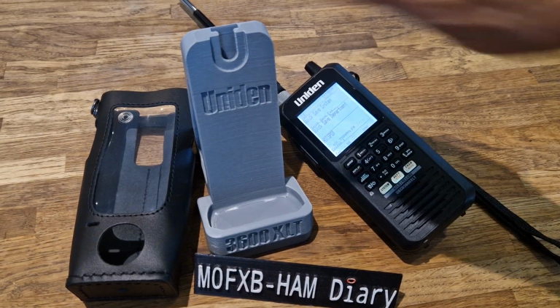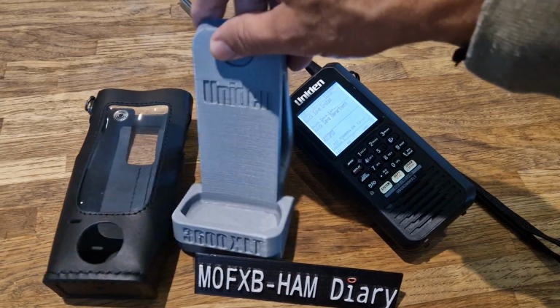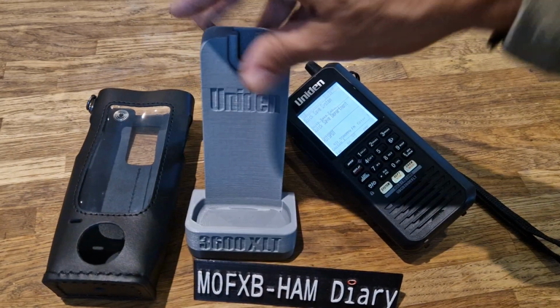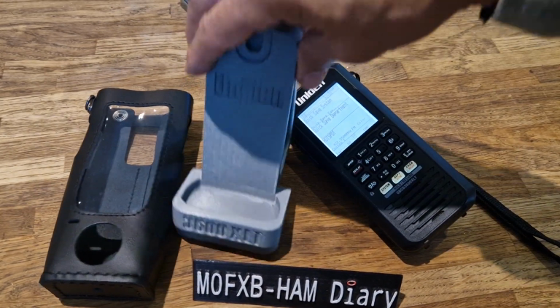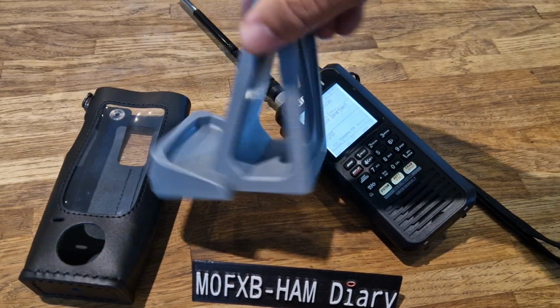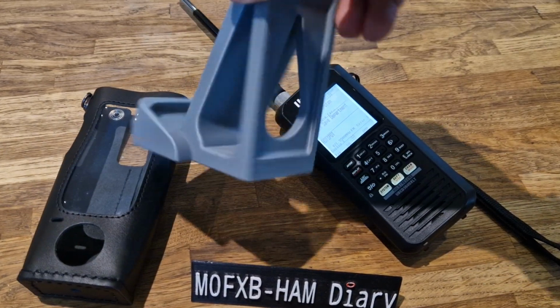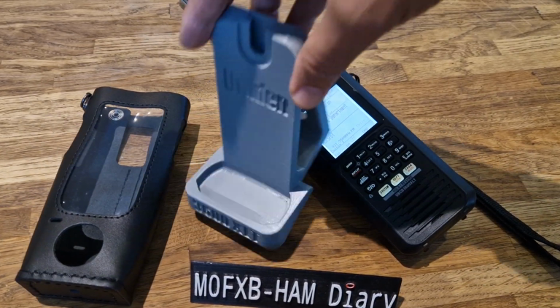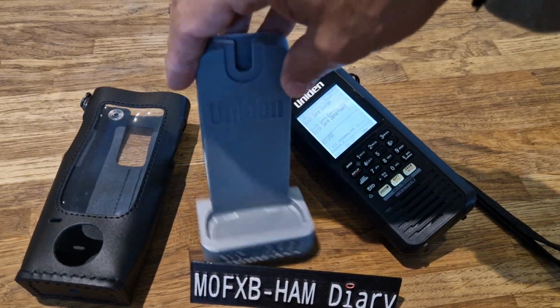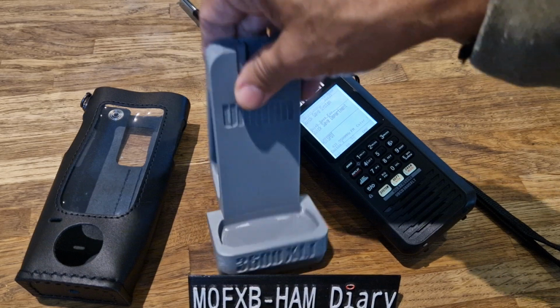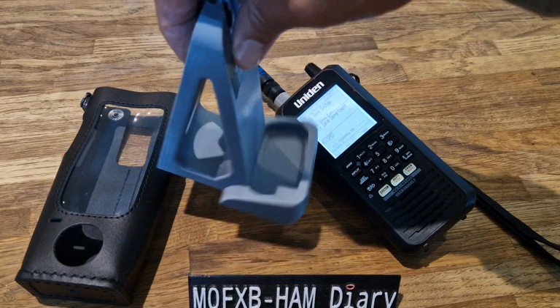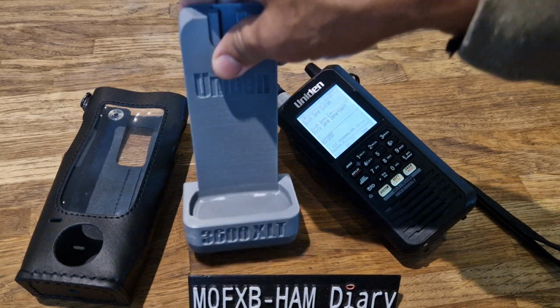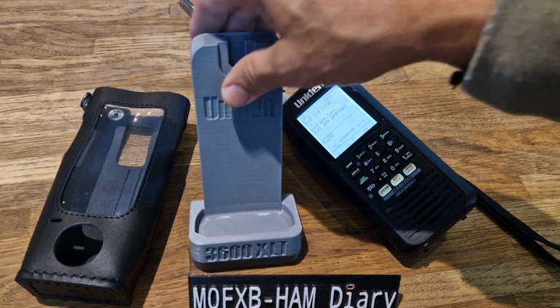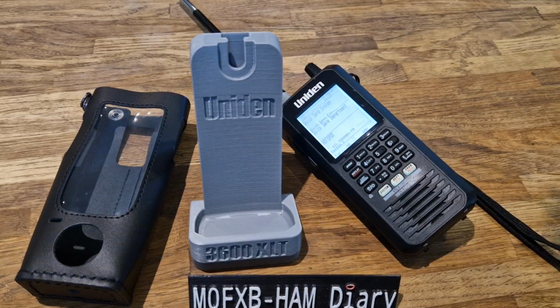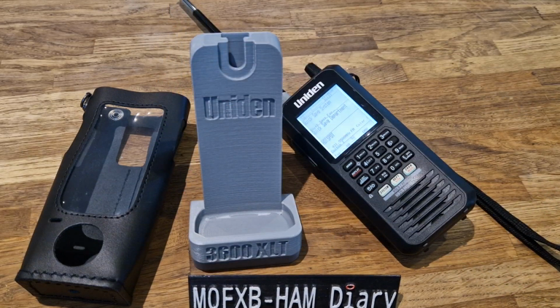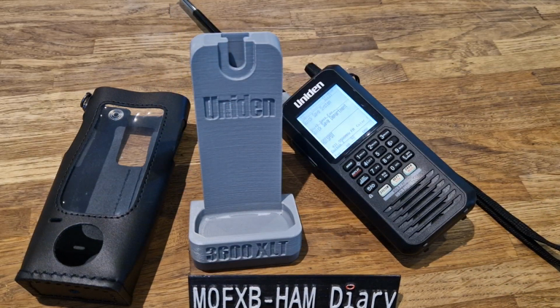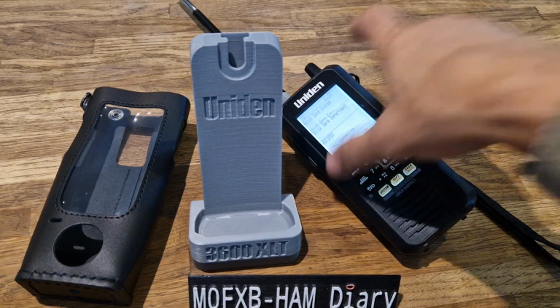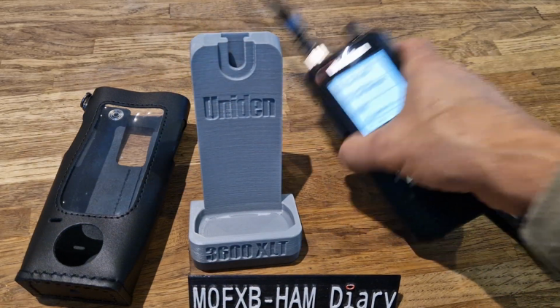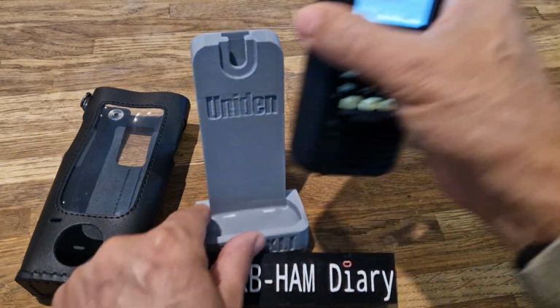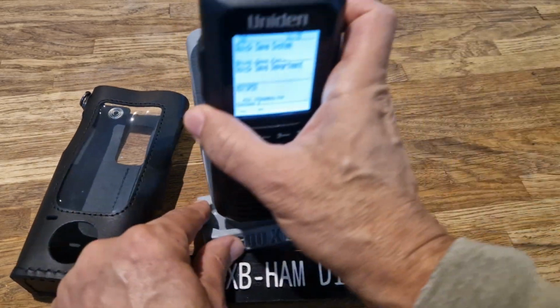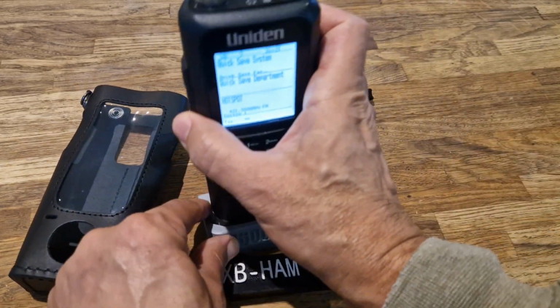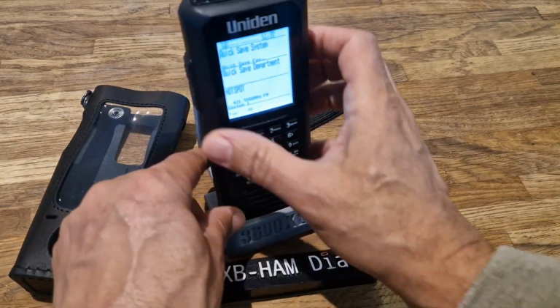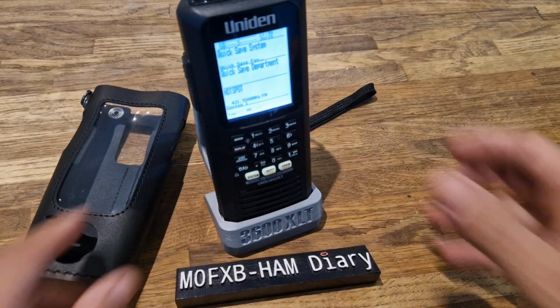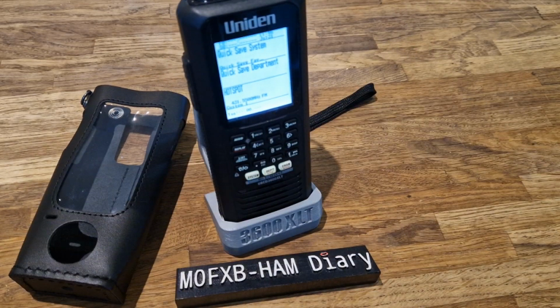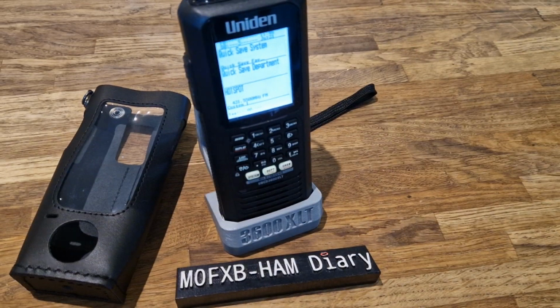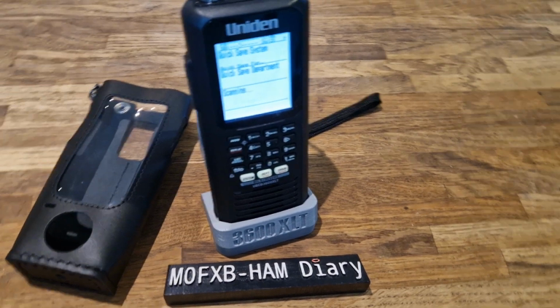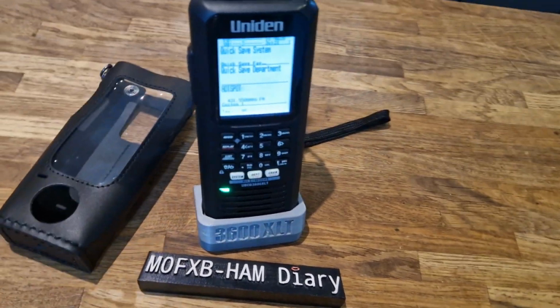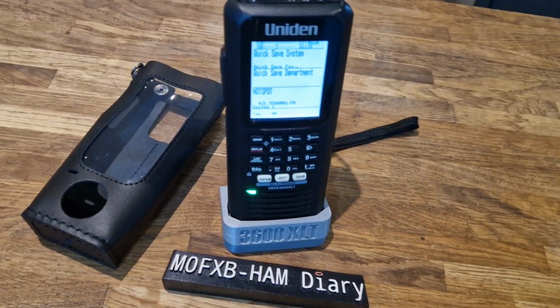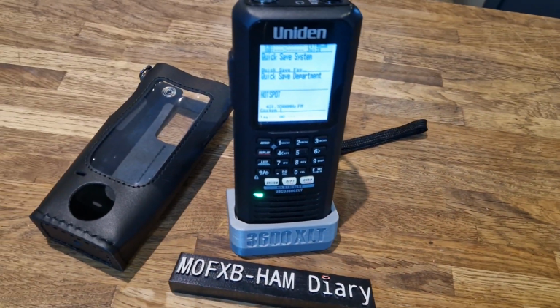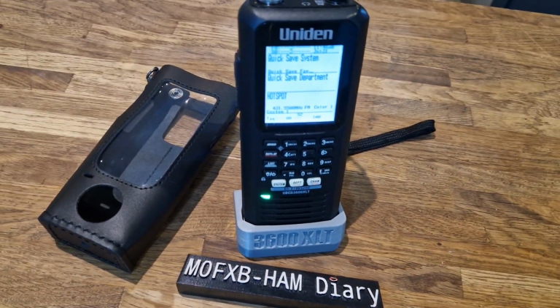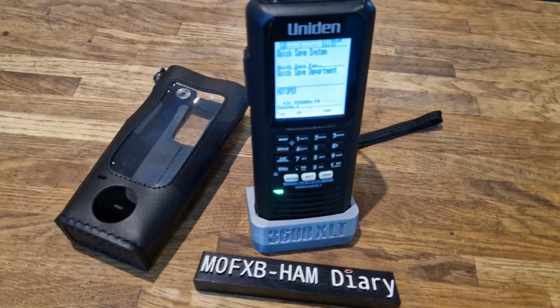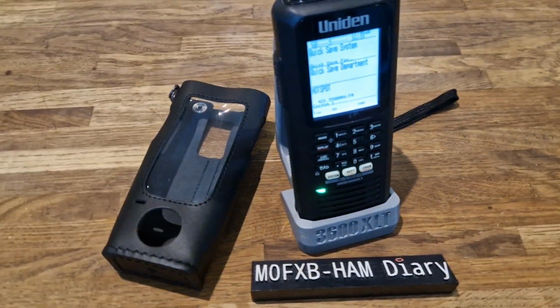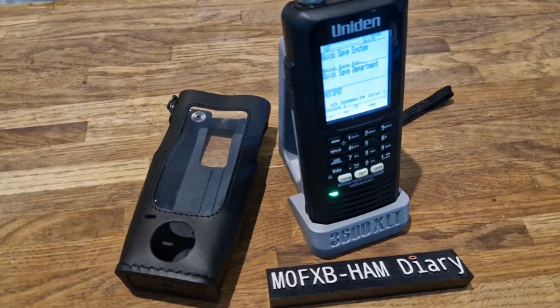These stands are again about 25 pound on eBay — it's a 3D stand but it does the job very nicely. I do like the way it sort of turns it into almost like a base station. I quite like that.